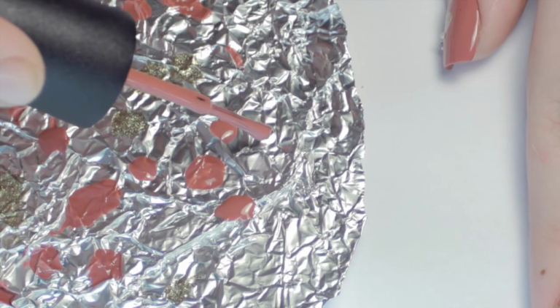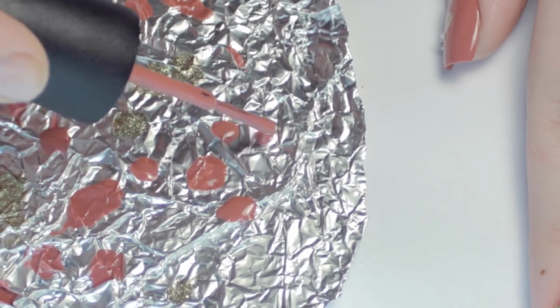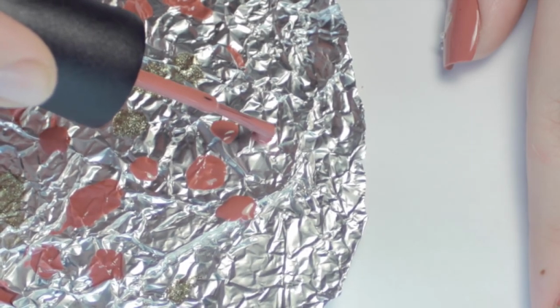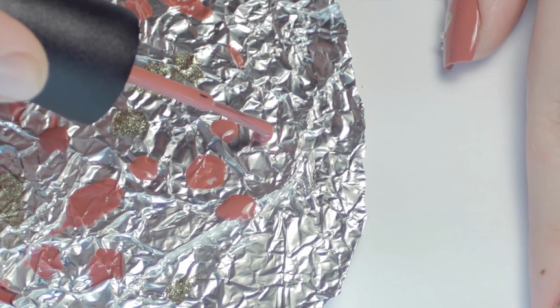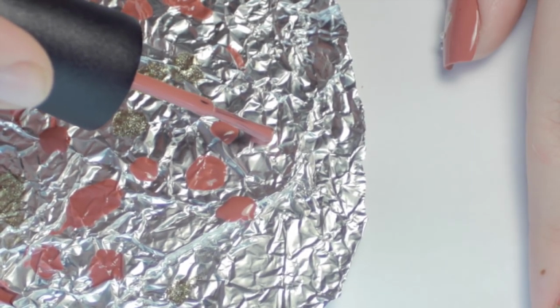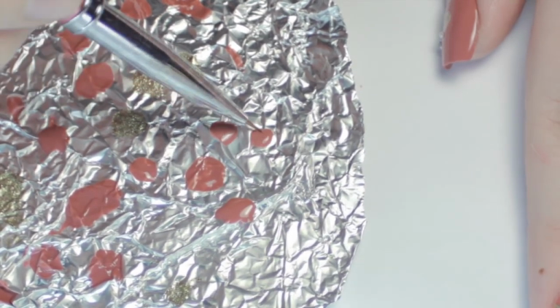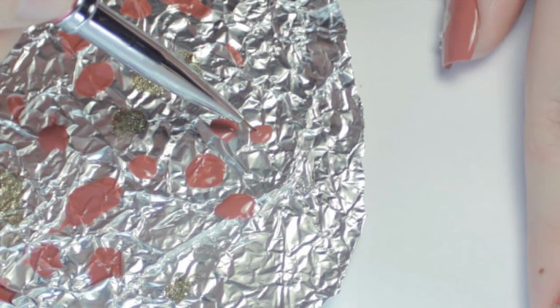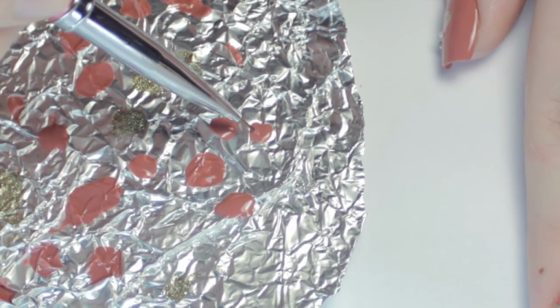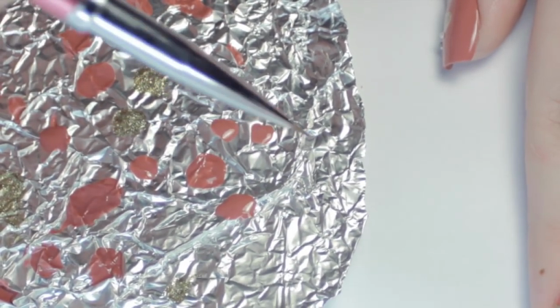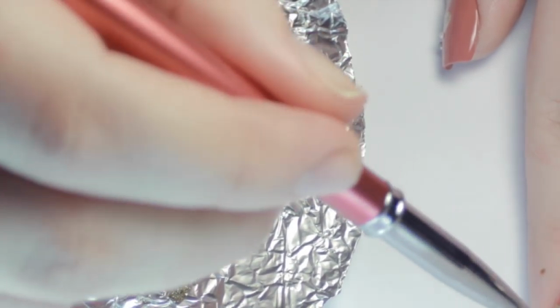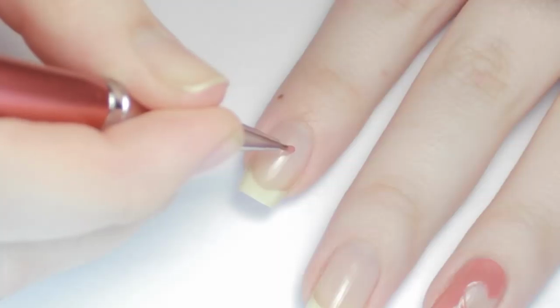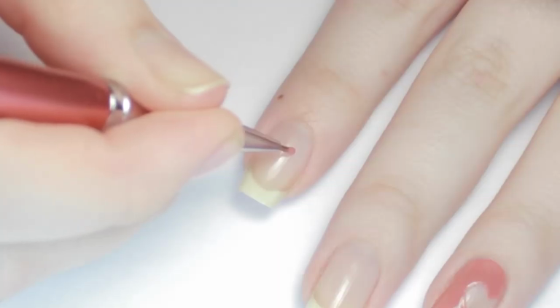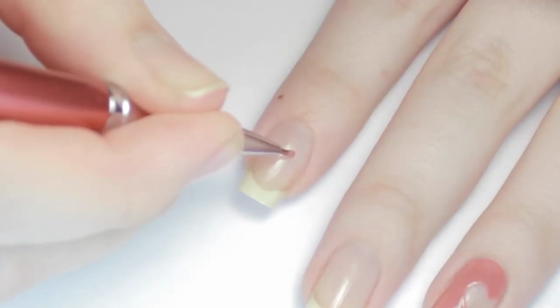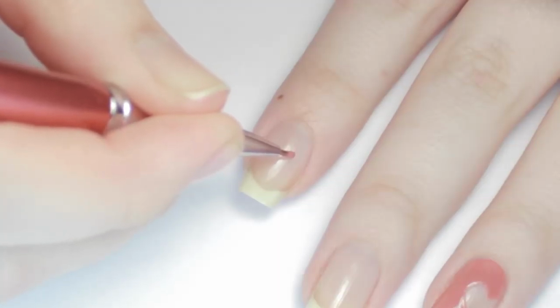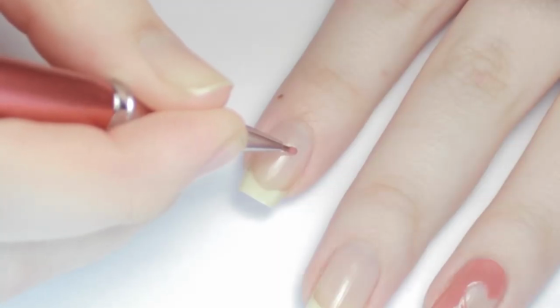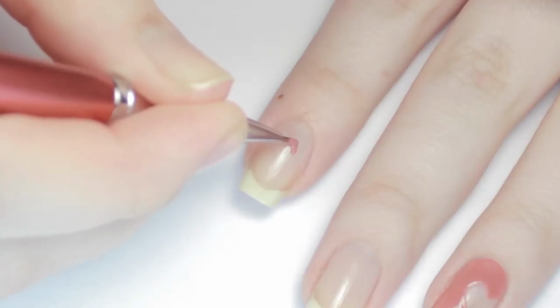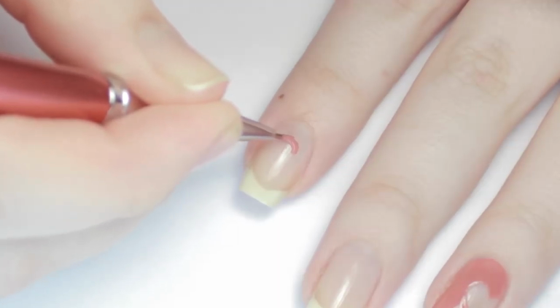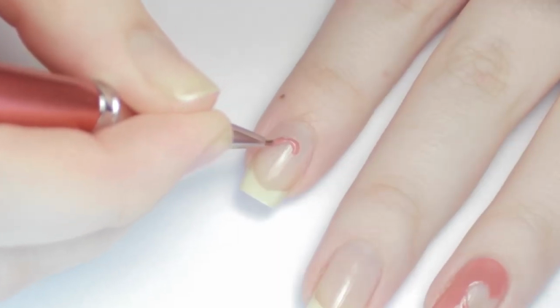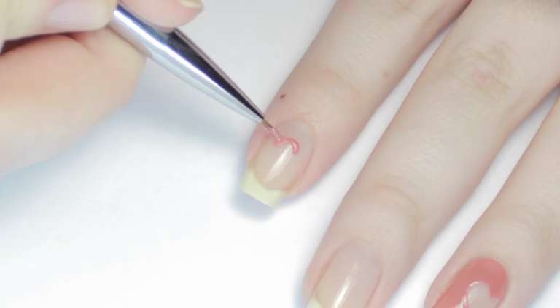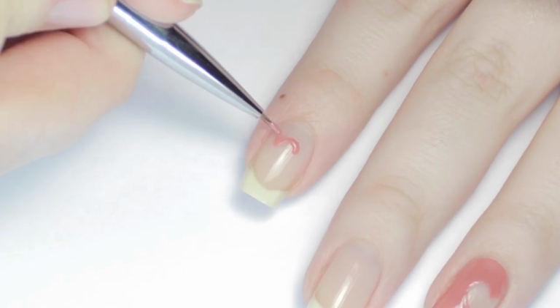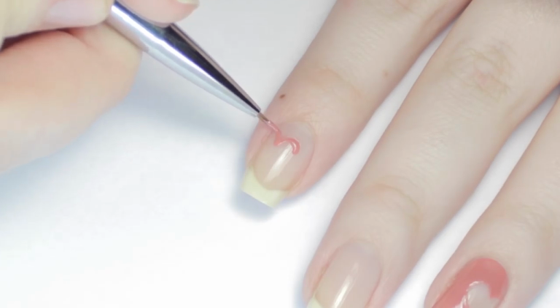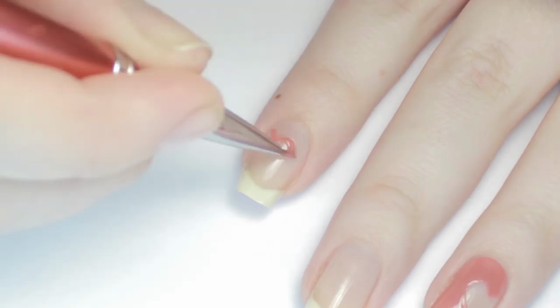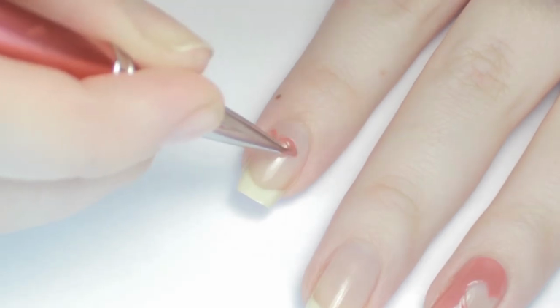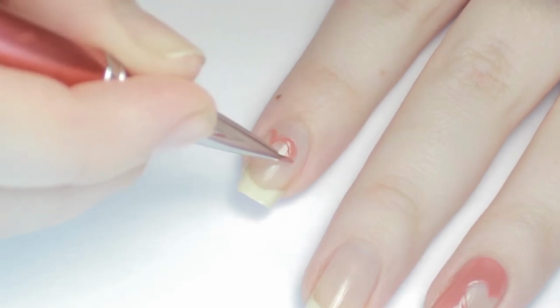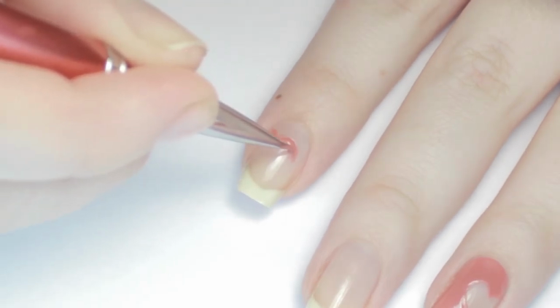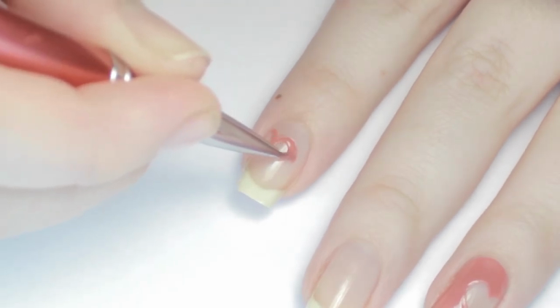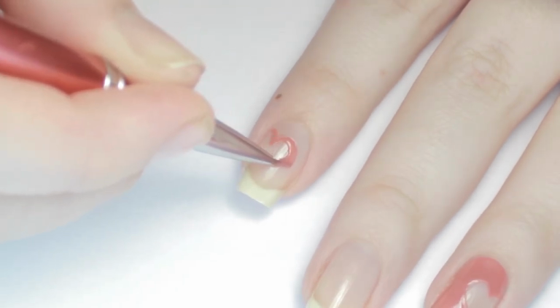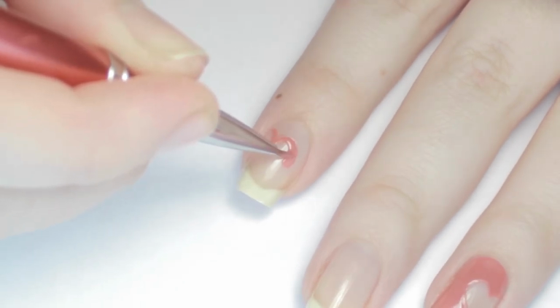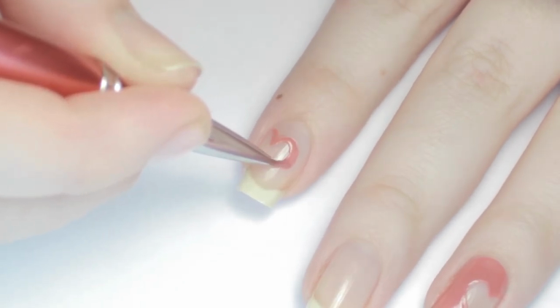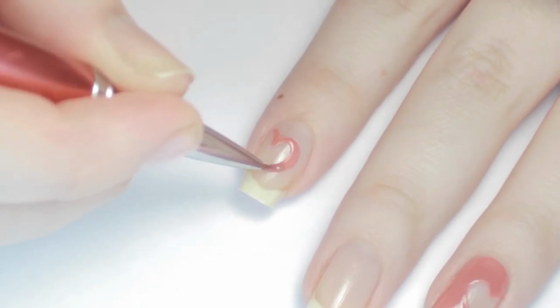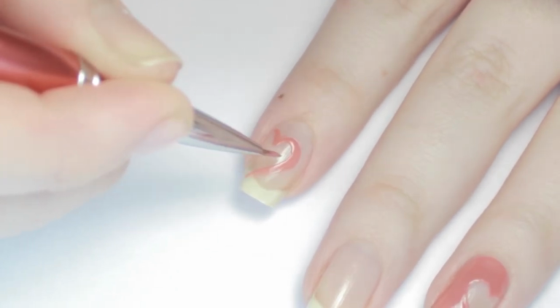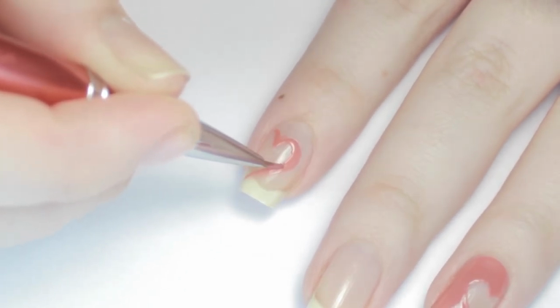I dabbed a little of that polish on a piece of foil and used a paint brush to sketch the outline of the heart on the side of my nail. However, the placement and style of the heart is up to you.